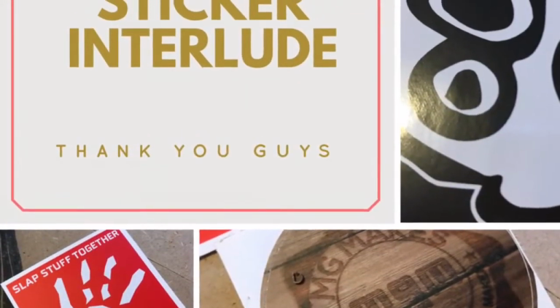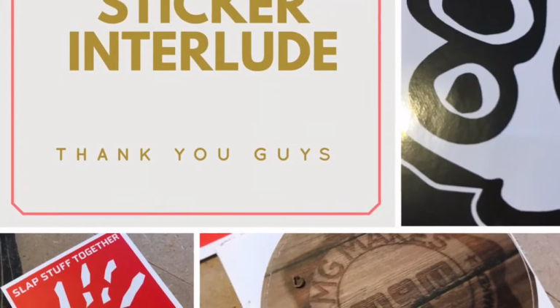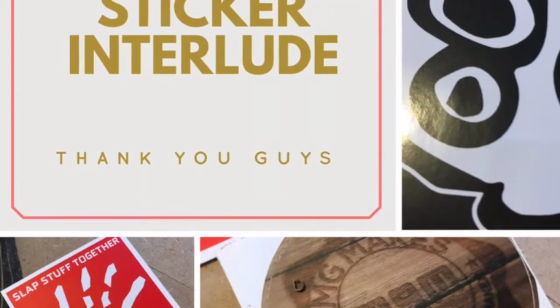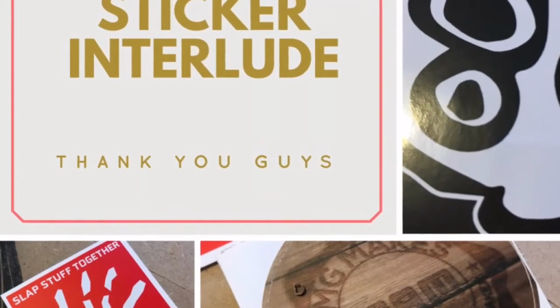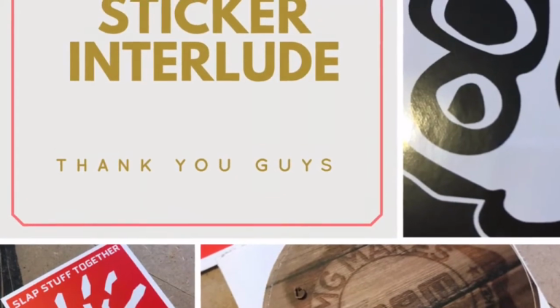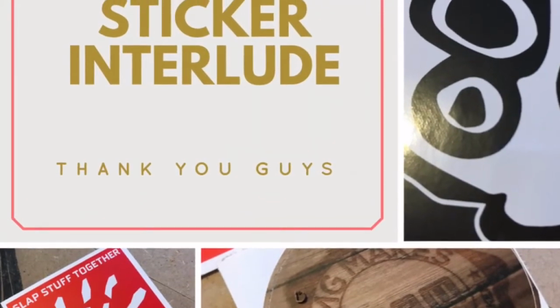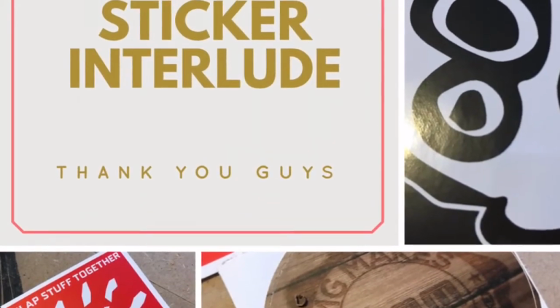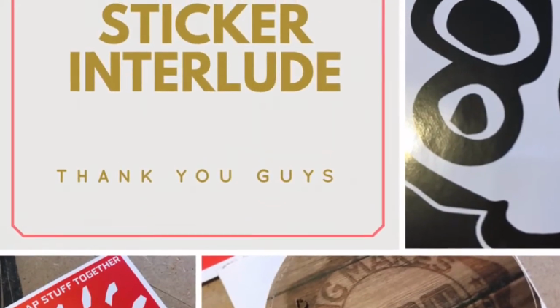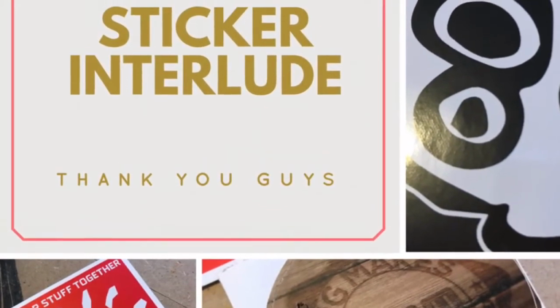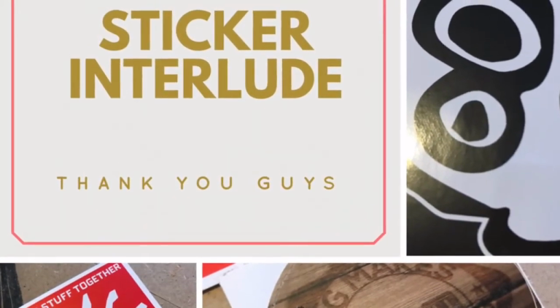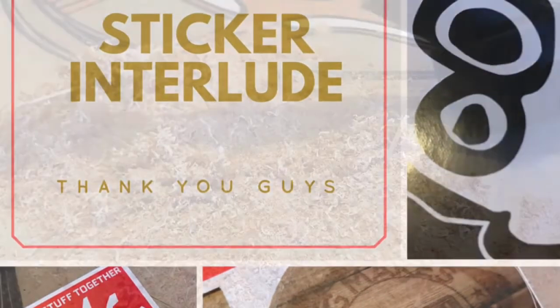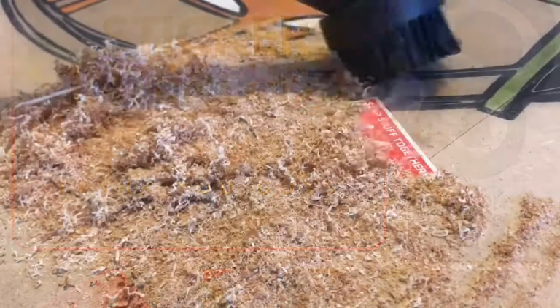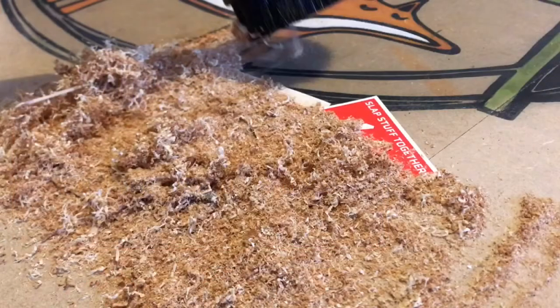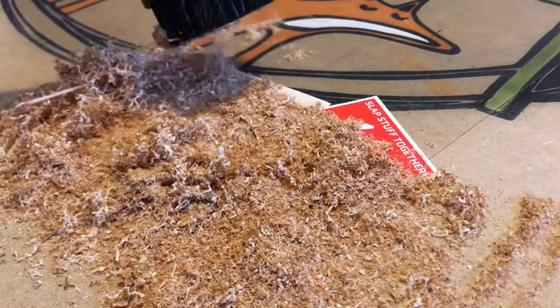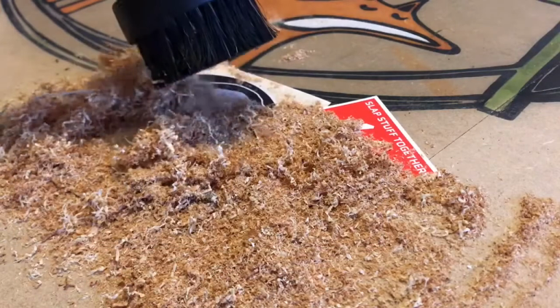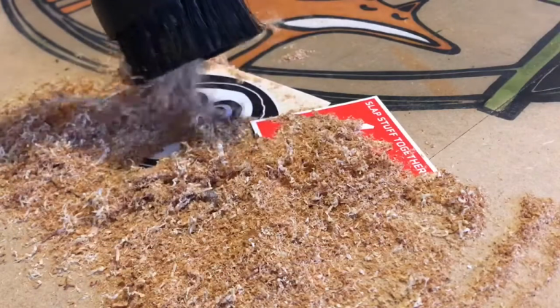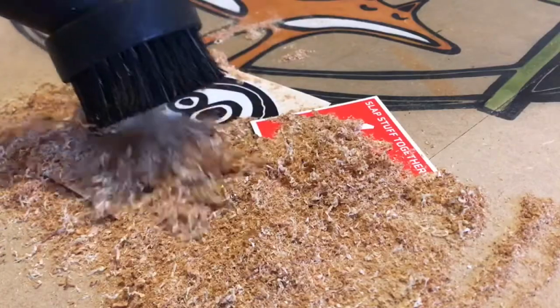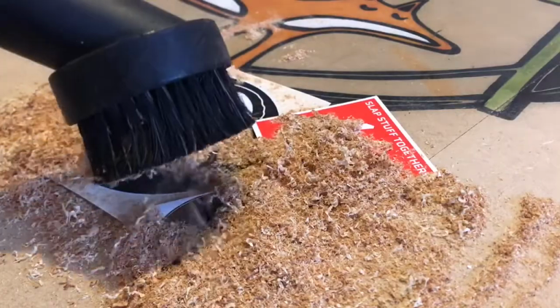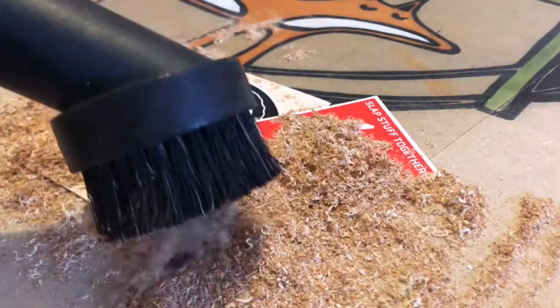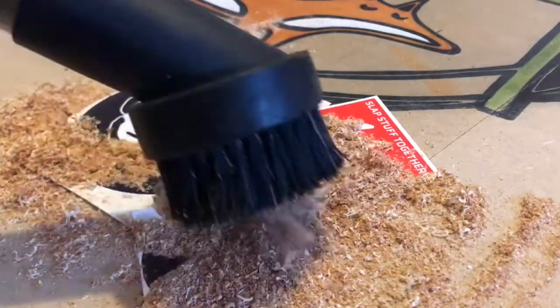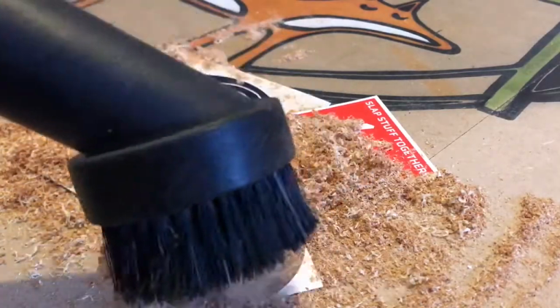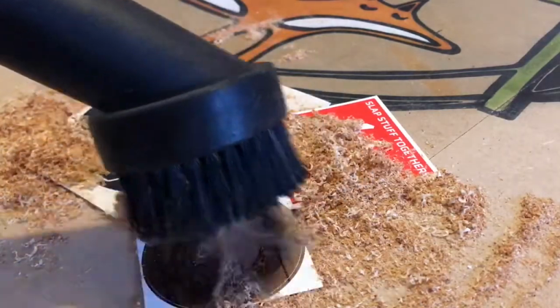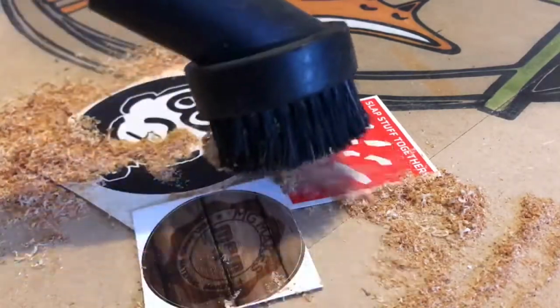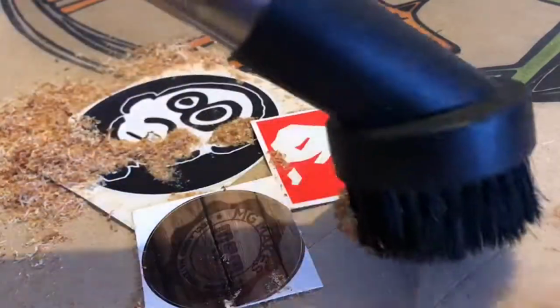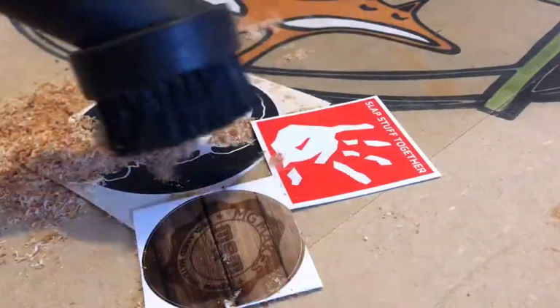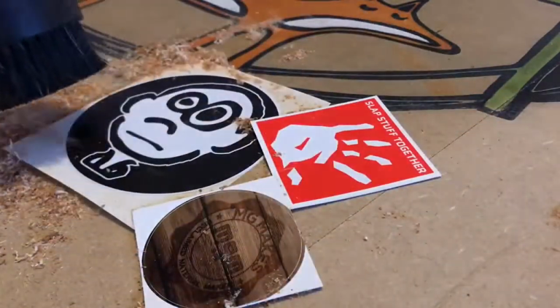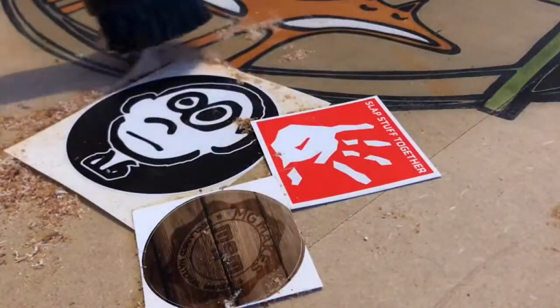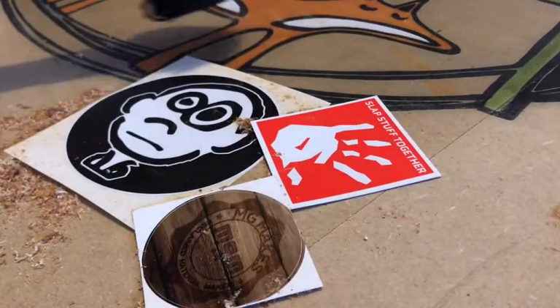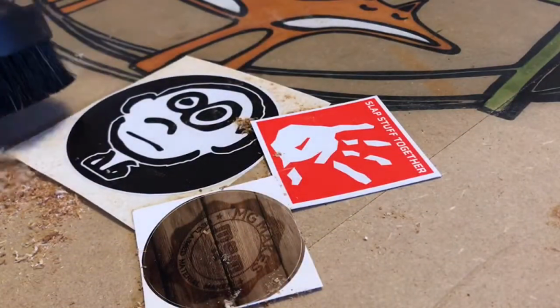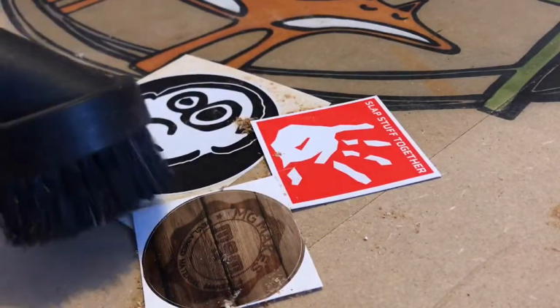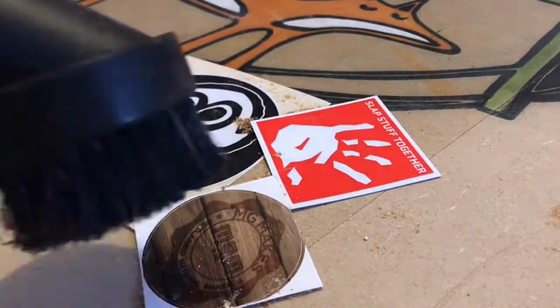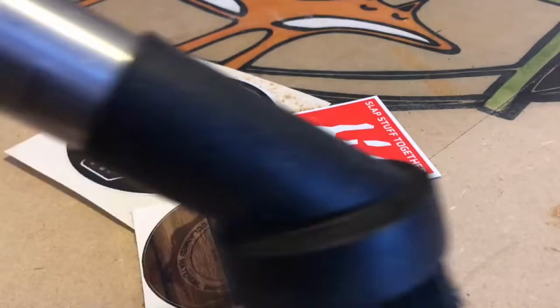Before I get into this, a quick sticker interlude. Just when you thought it was safe — Berkey's watching, as are Heidi and Ben and Martin from MG Makes. Thanks for the stickers guys!